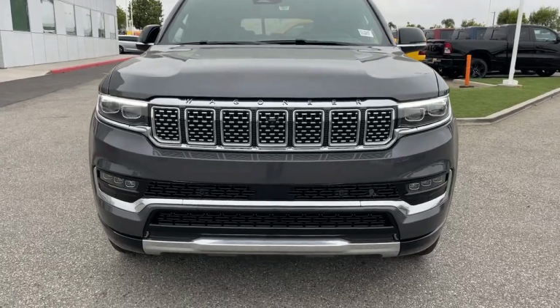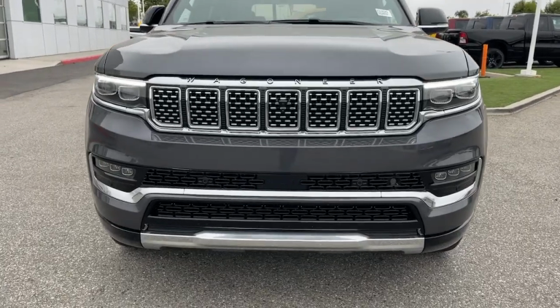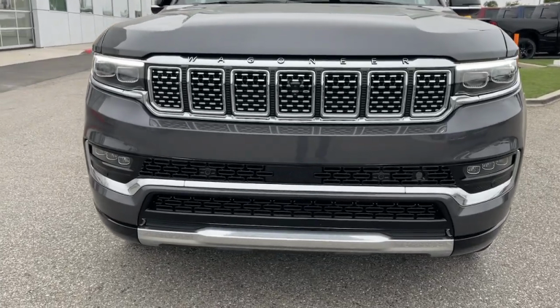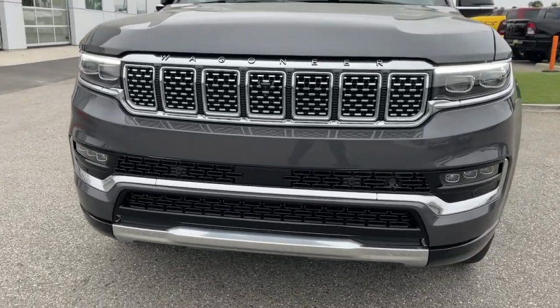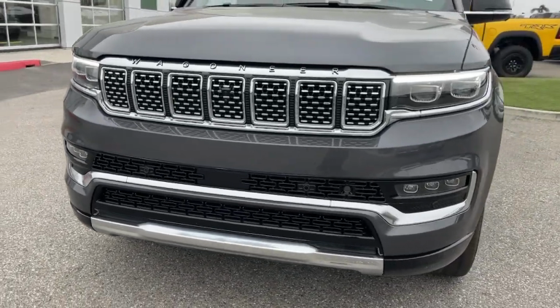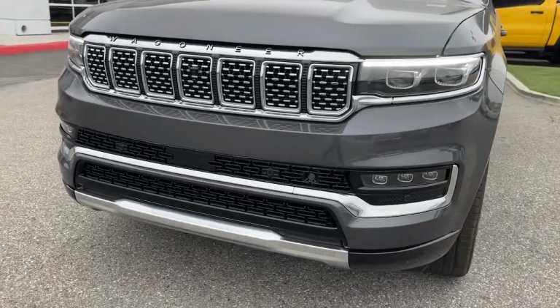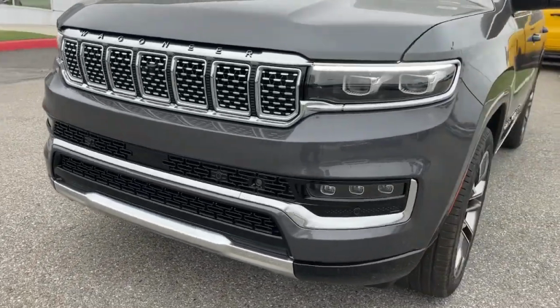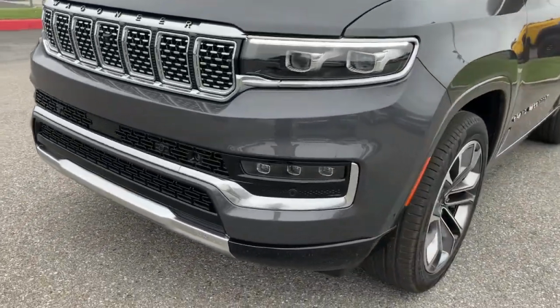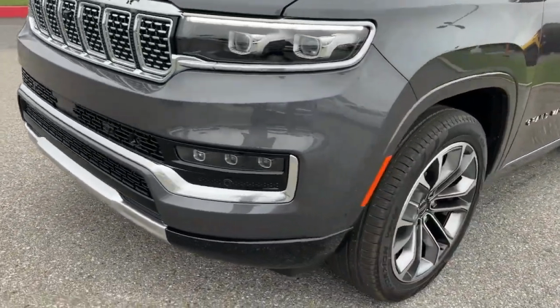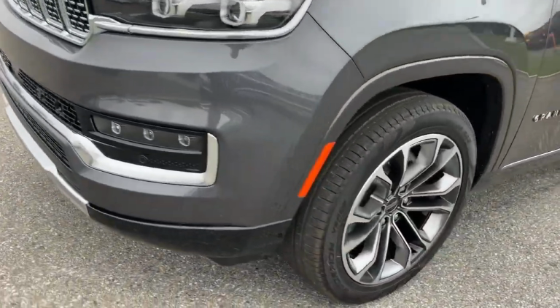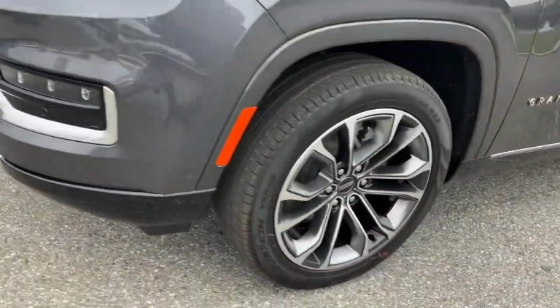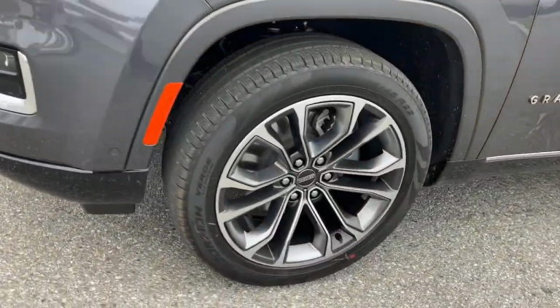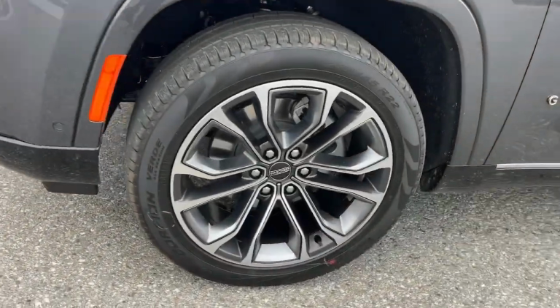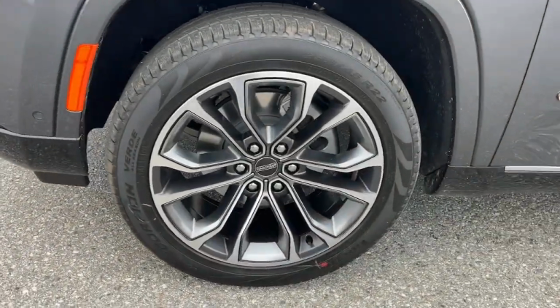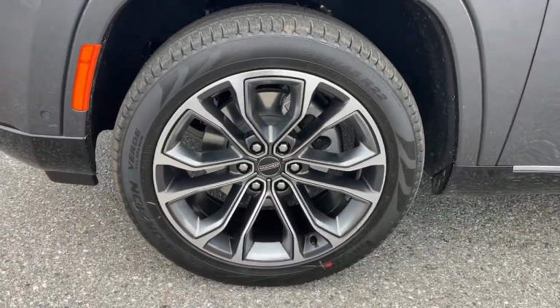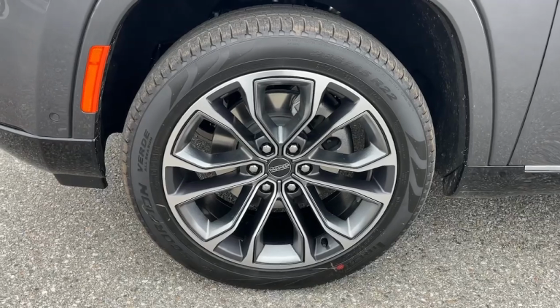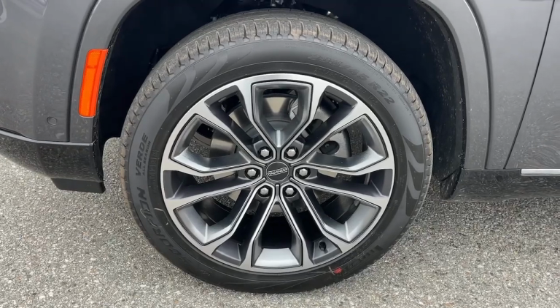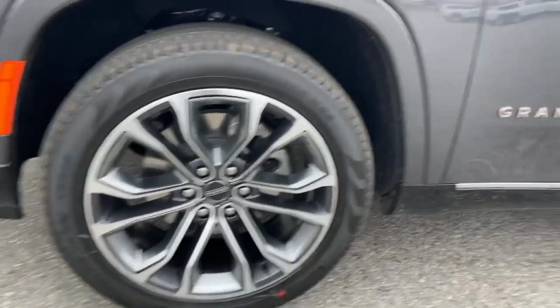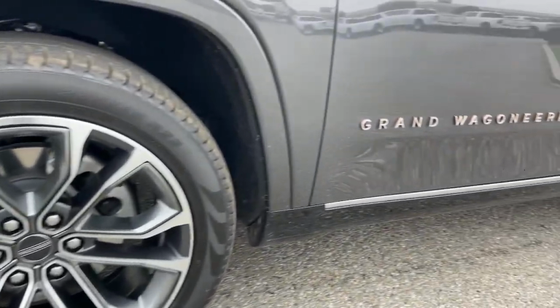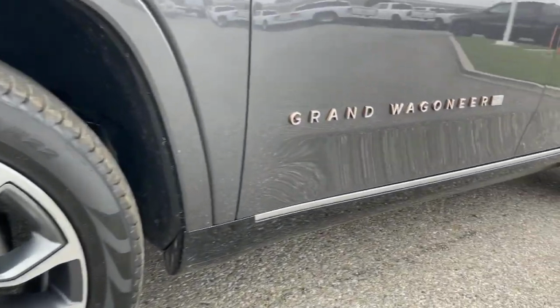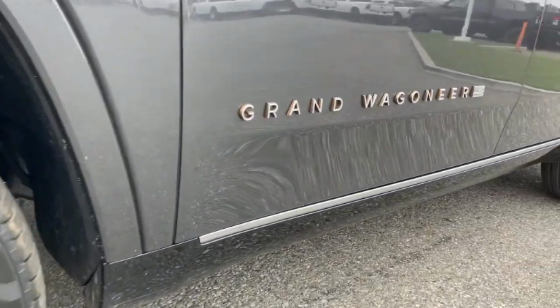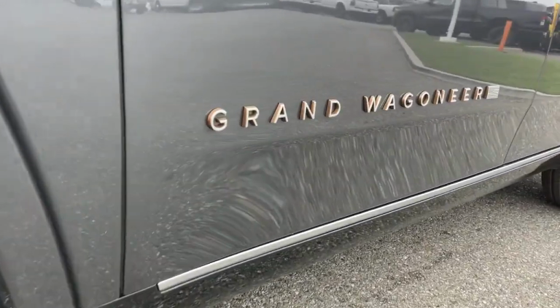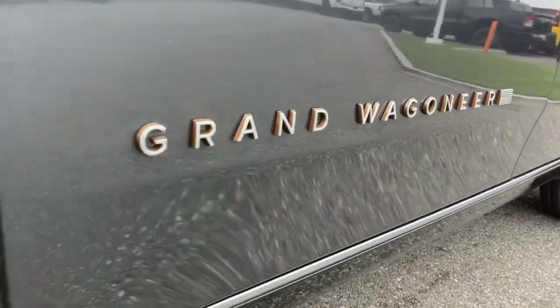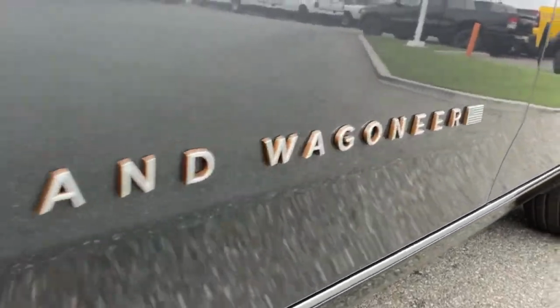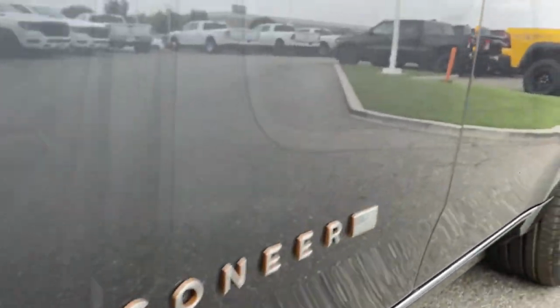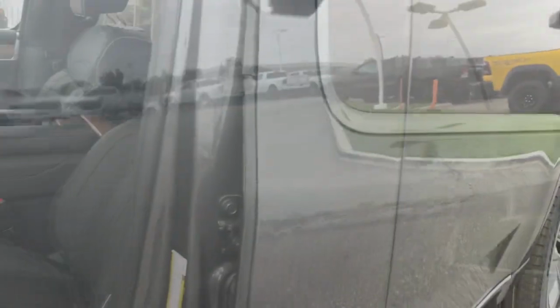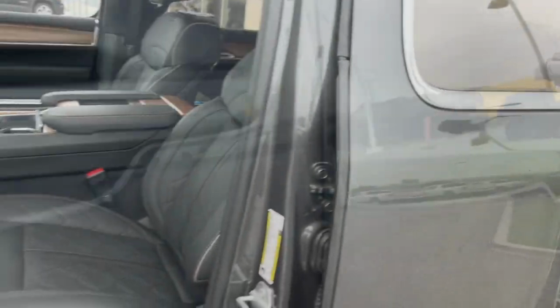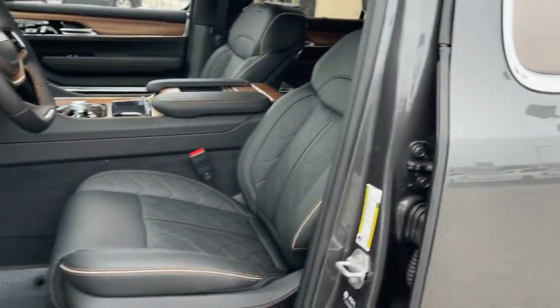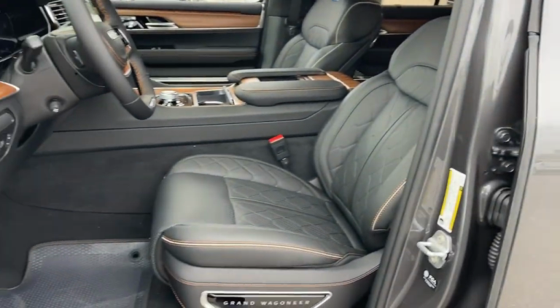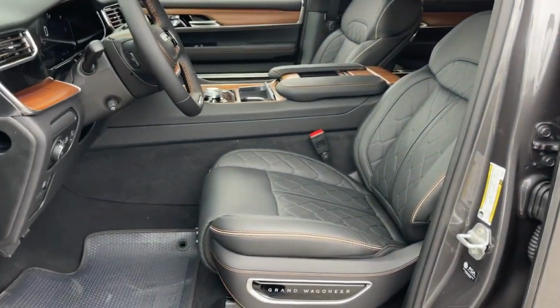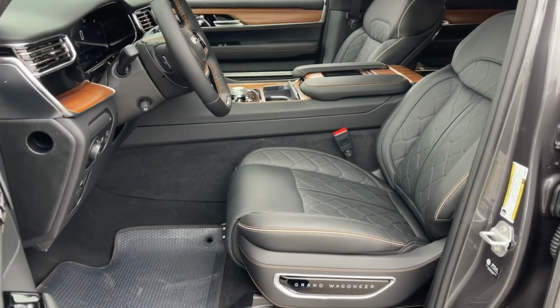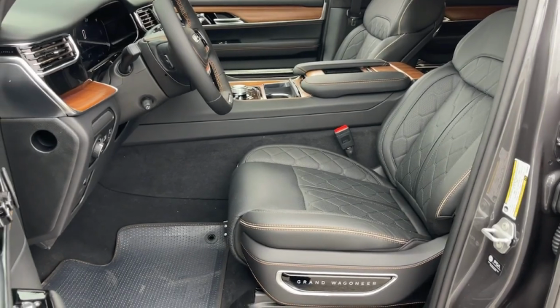Beefy capability blends with indulgent luxury in this inspired Grand Wagoneer. See for yourself when you take it out for a test drive. Our professional staff looks forward to giving you excellent service.